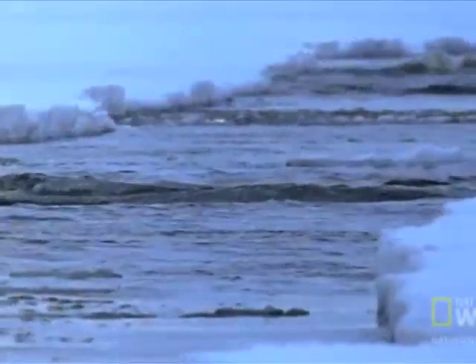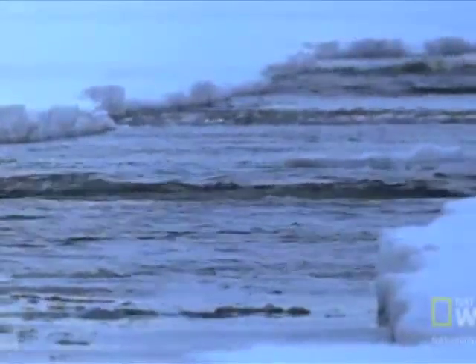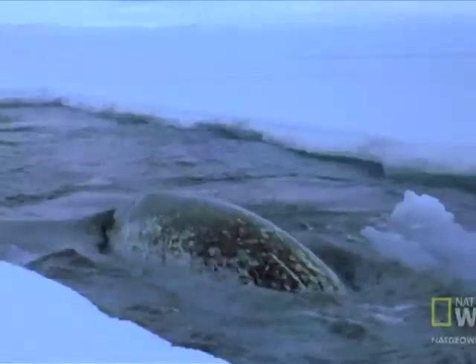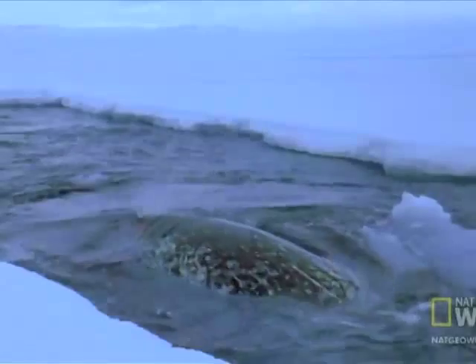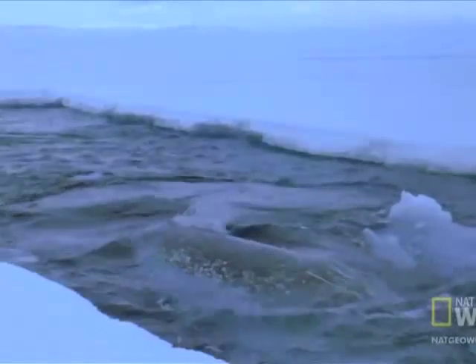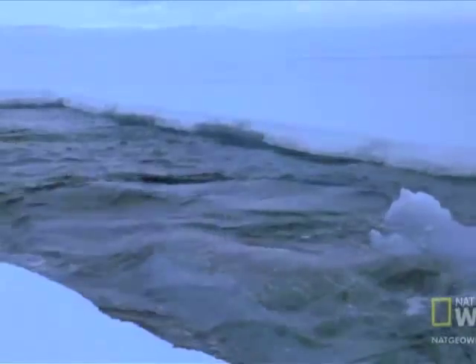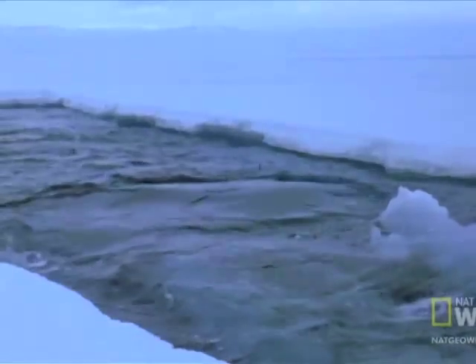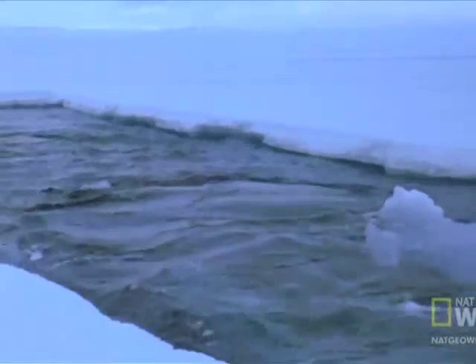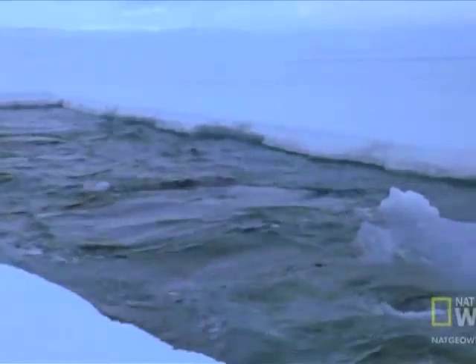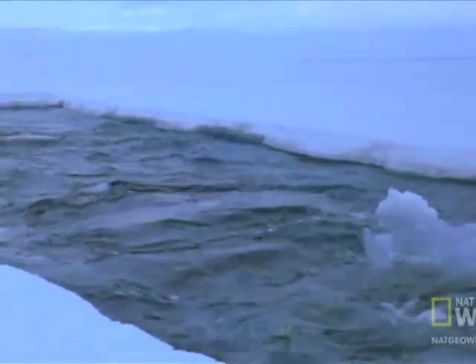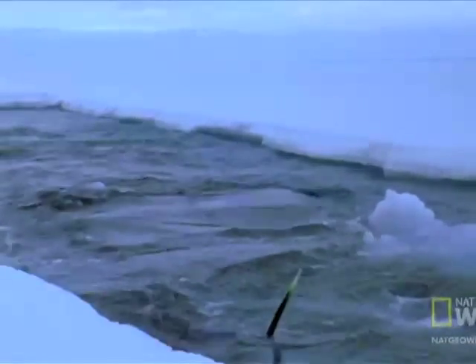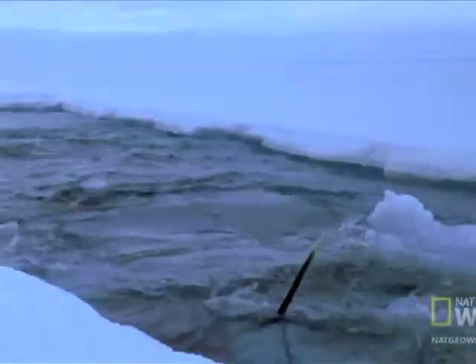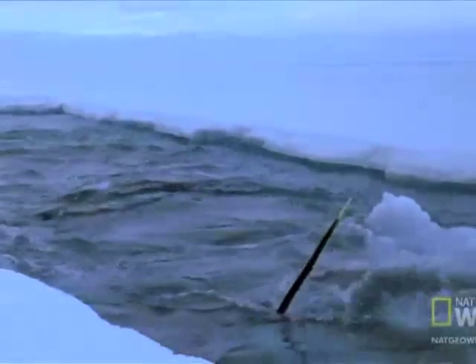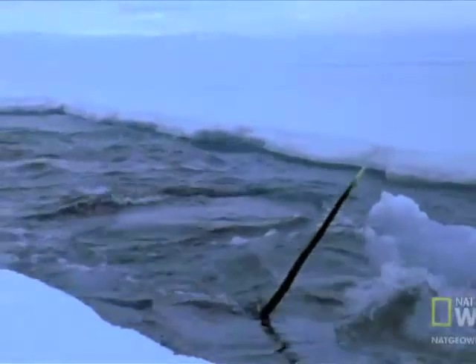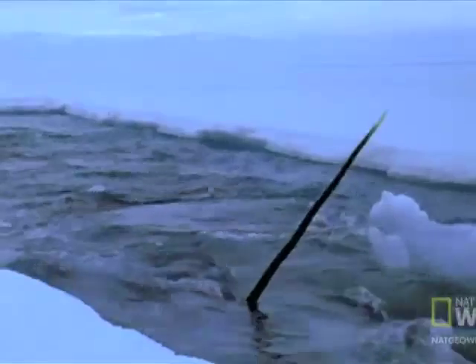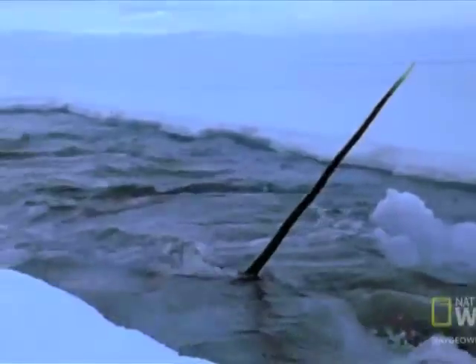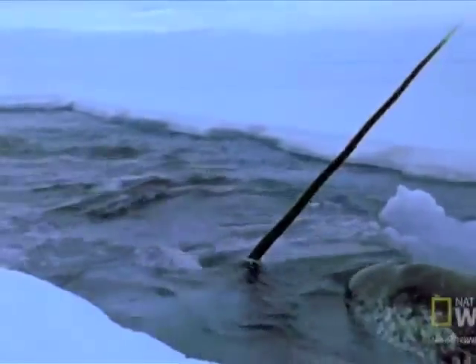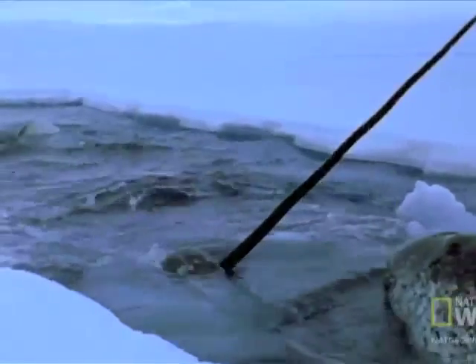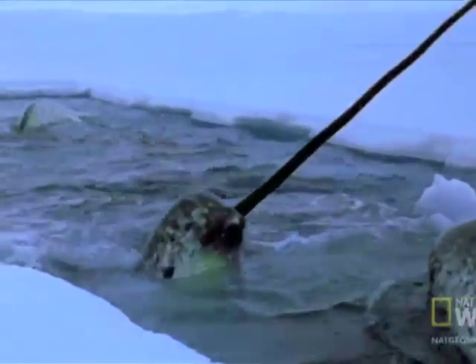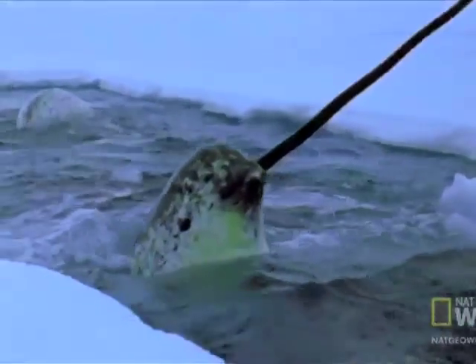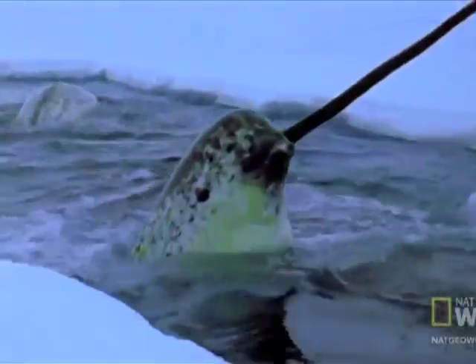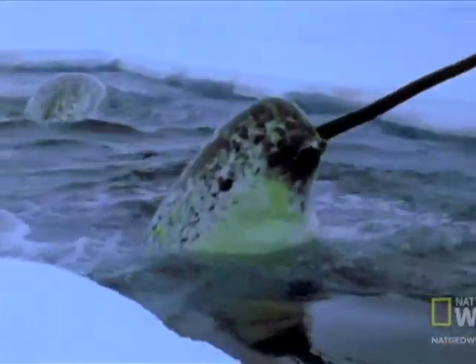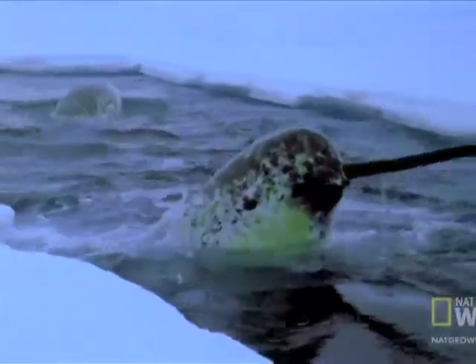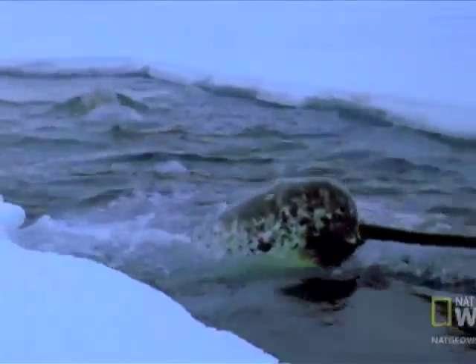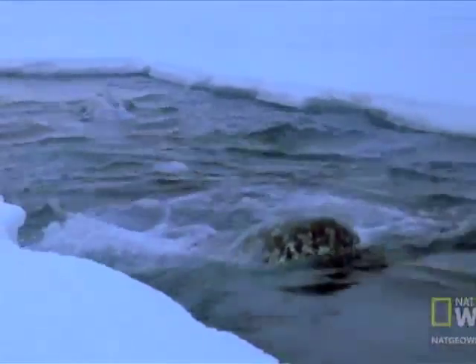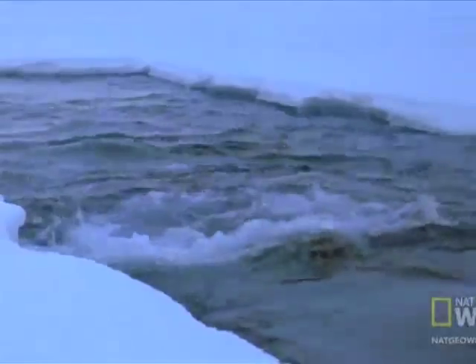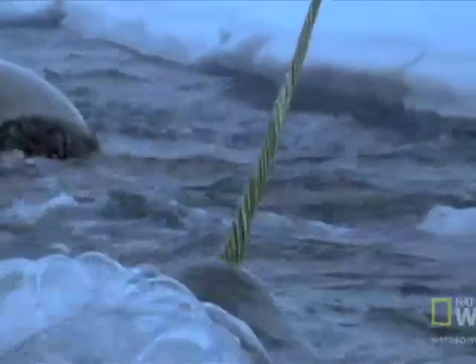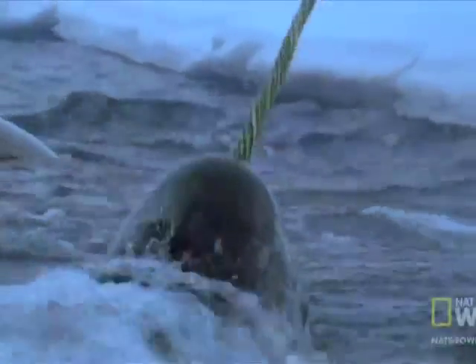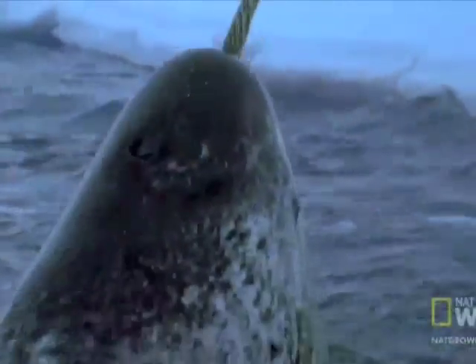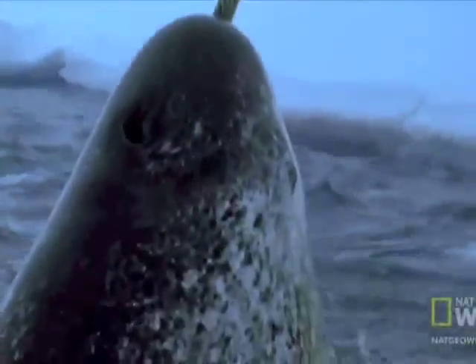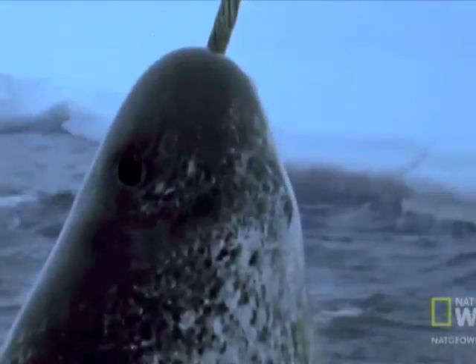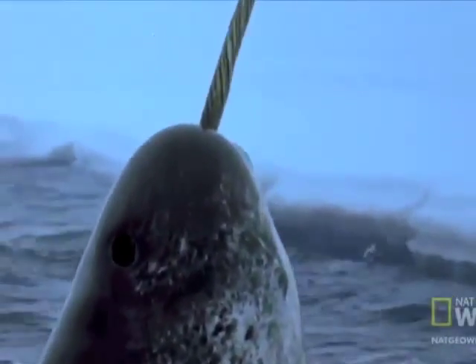Charles Darwin contributes to the question of the narwhal's tusk with this theory. He wrote: "When the males are provided with weapons which the females do not possess, there is hardly a doubt that they have been acquired through sexual selection."